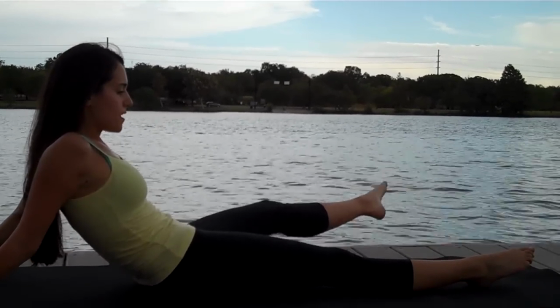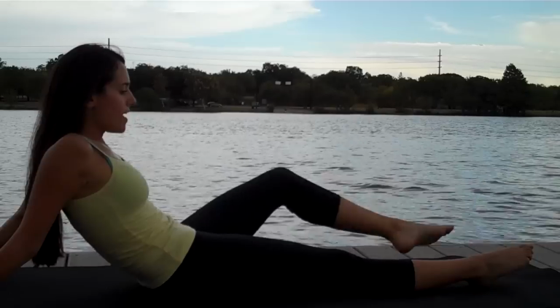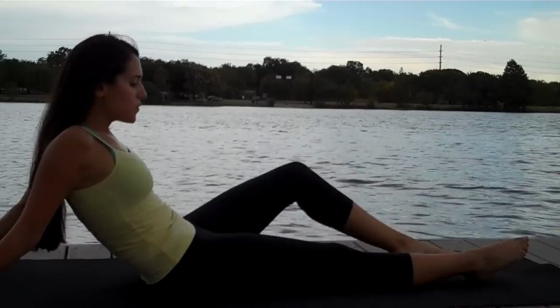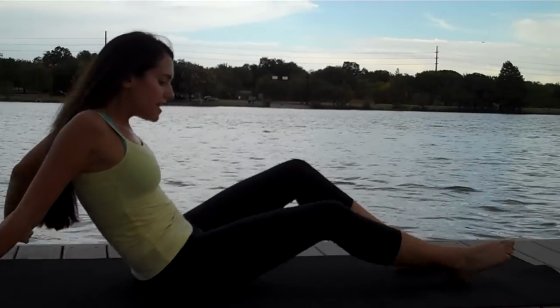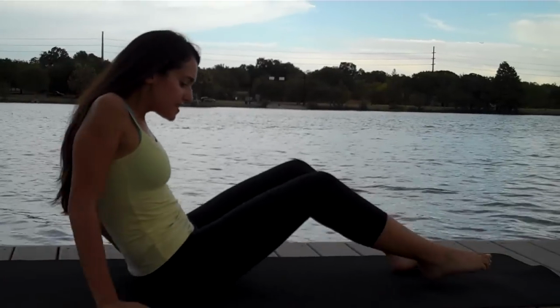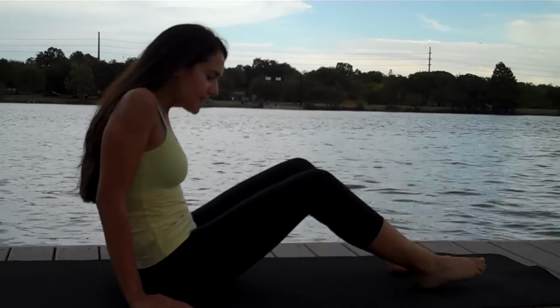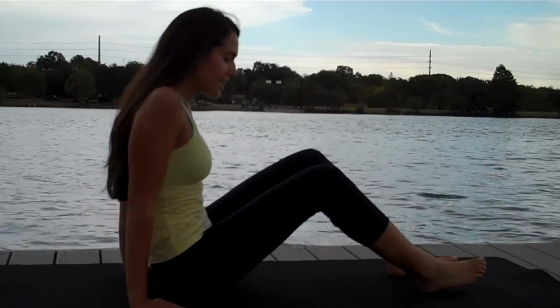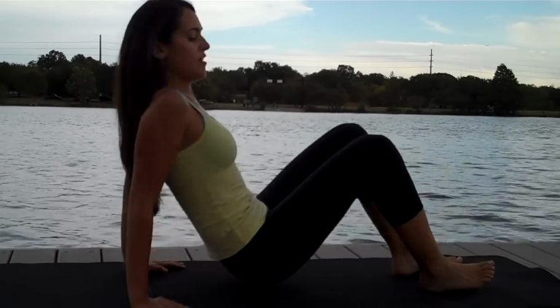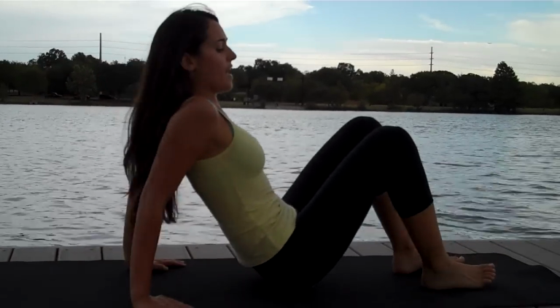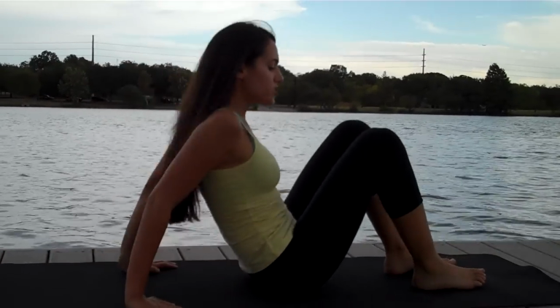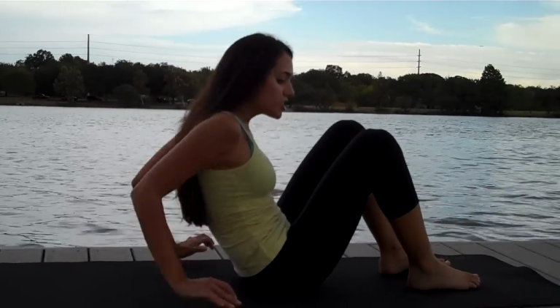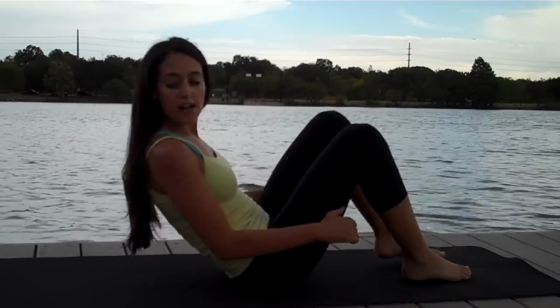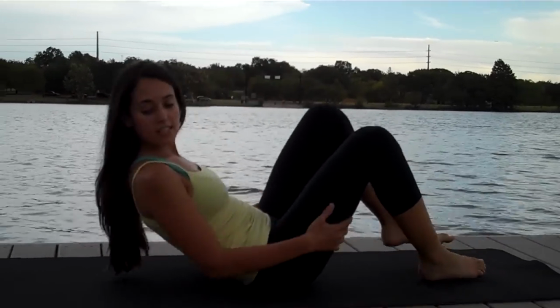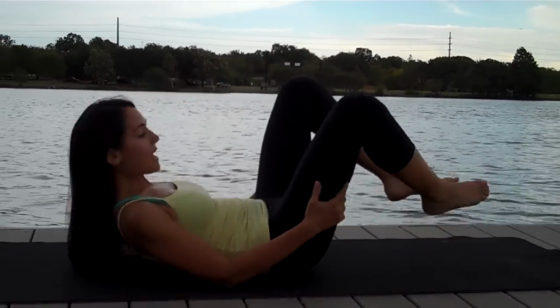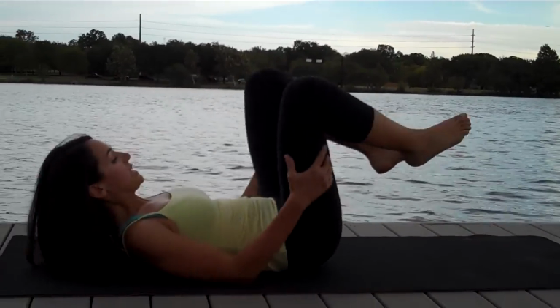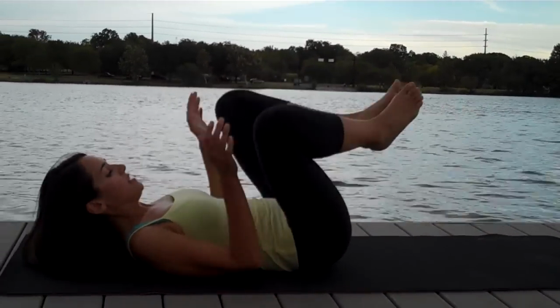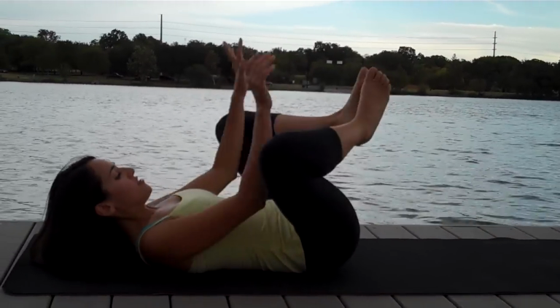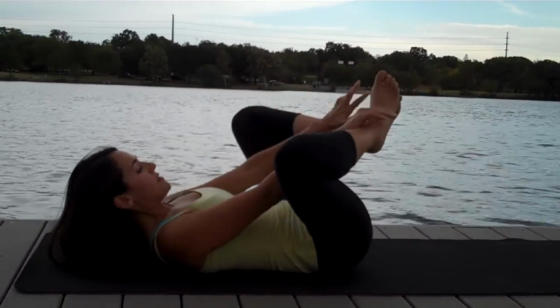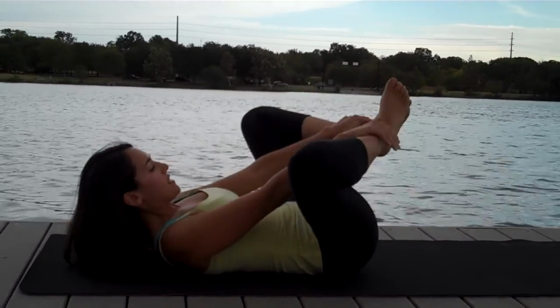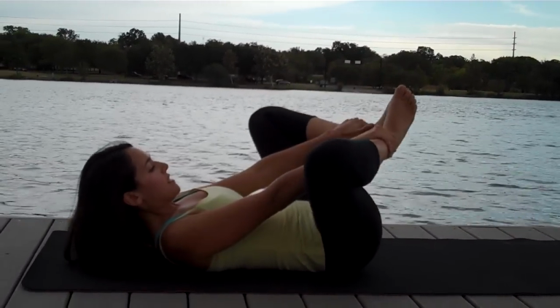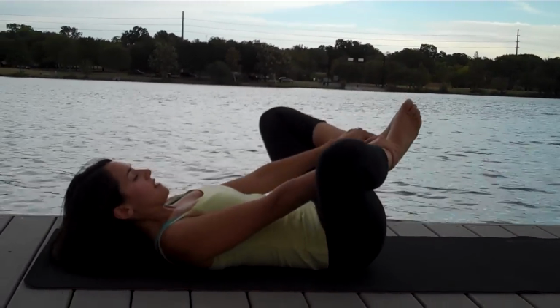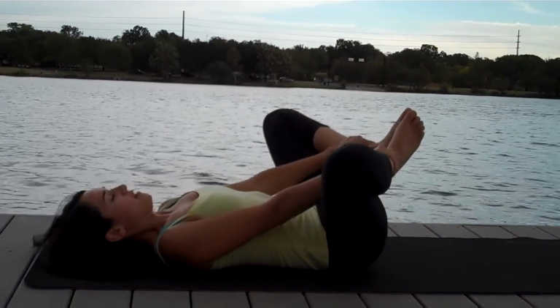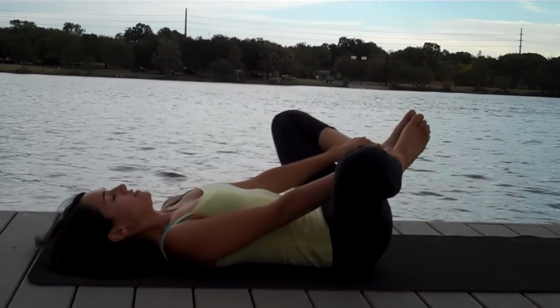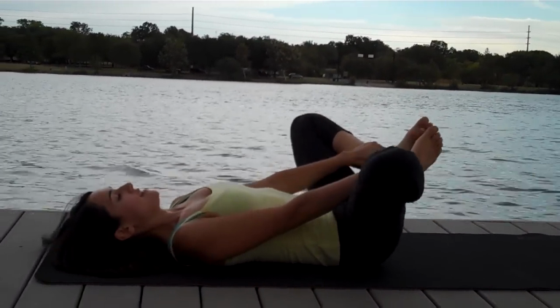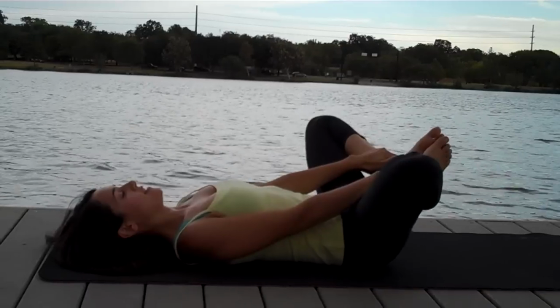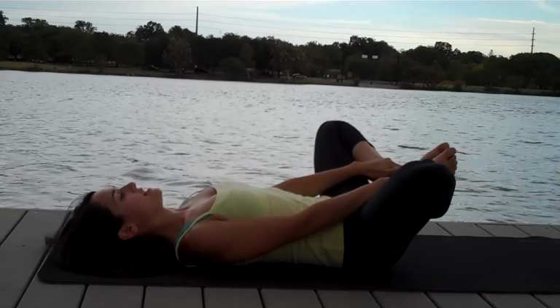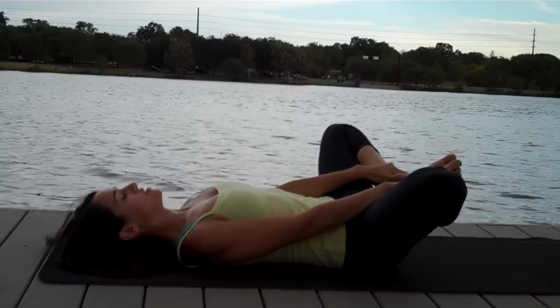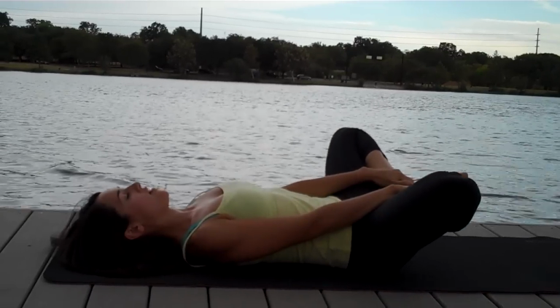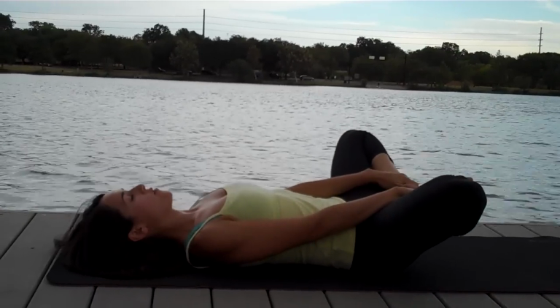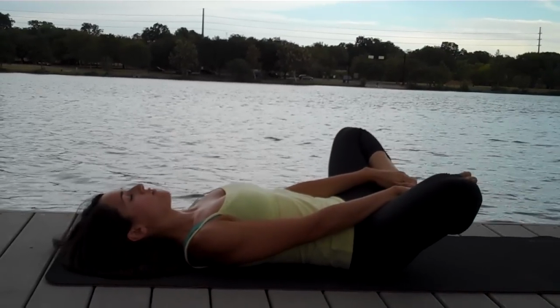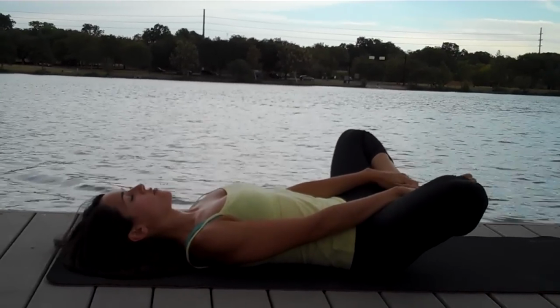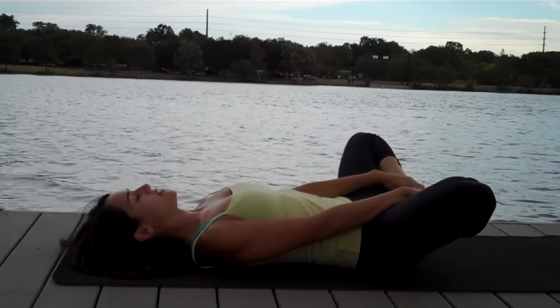And then release. Take an inner thigh stretch coming onto your back — grabbing the ankles, letting the knees just fall open.